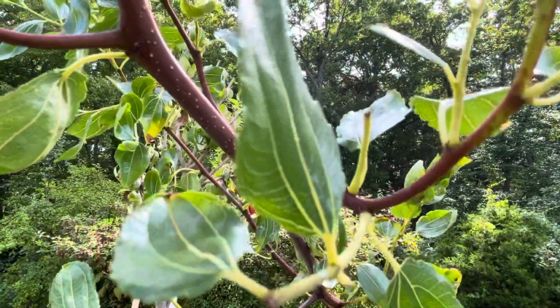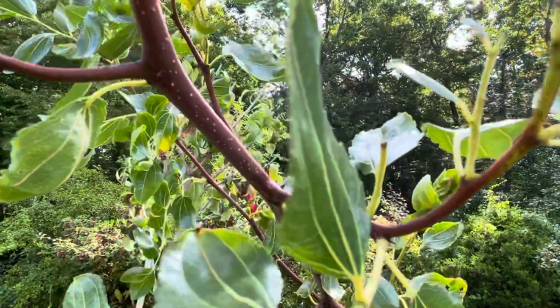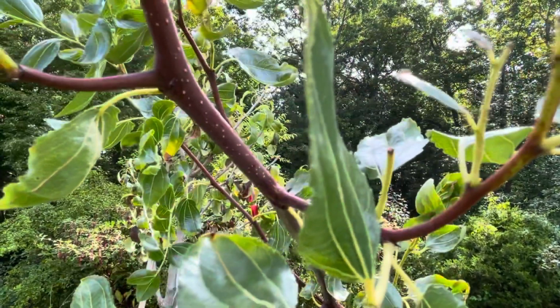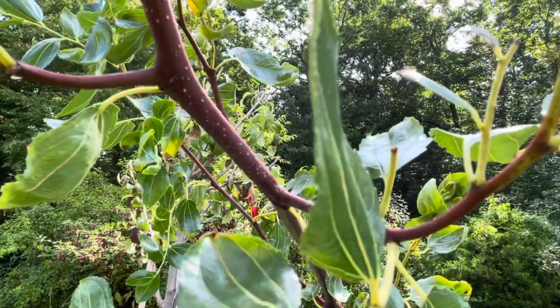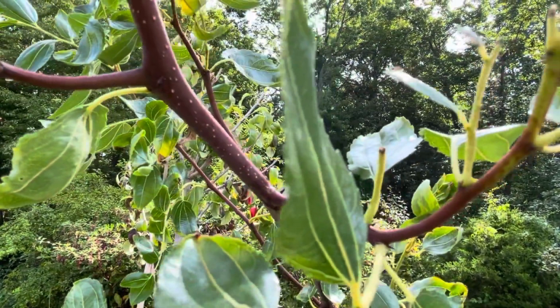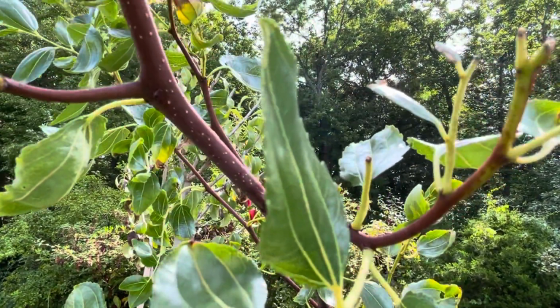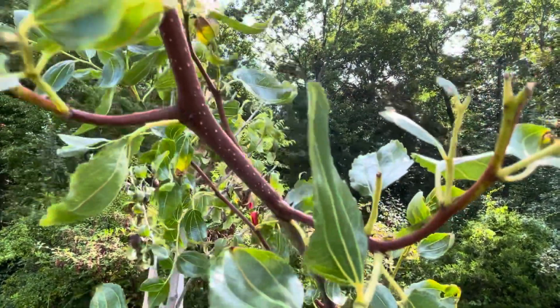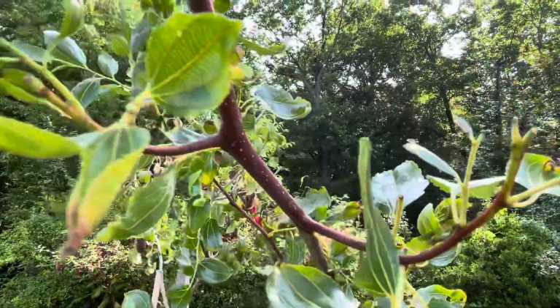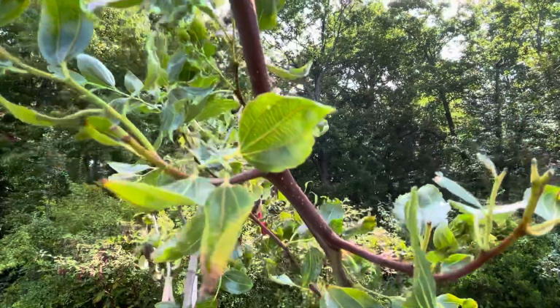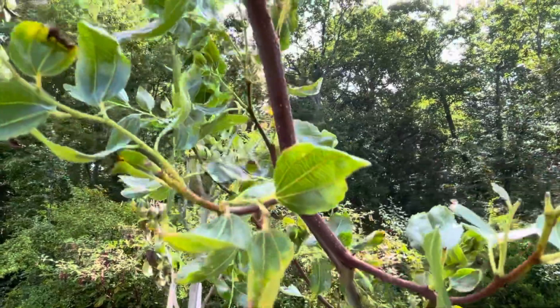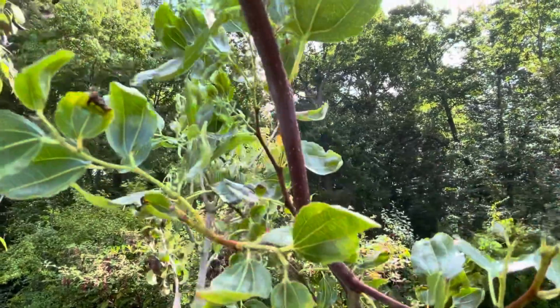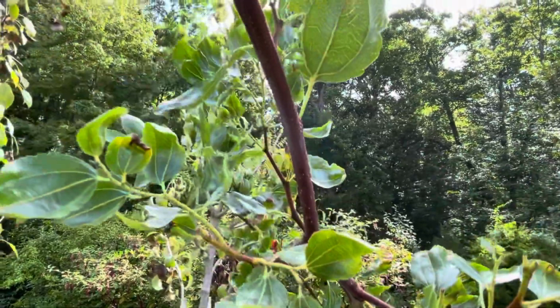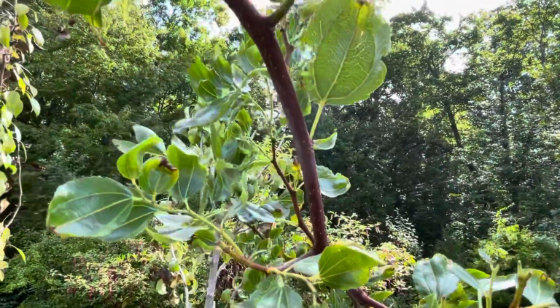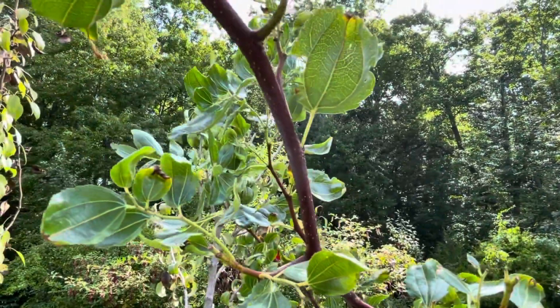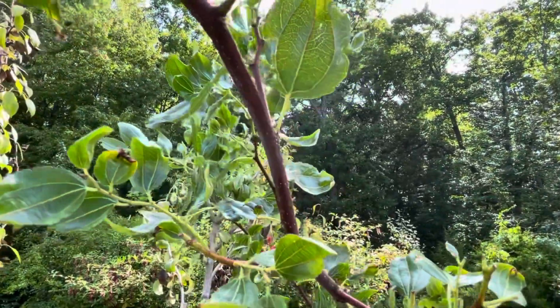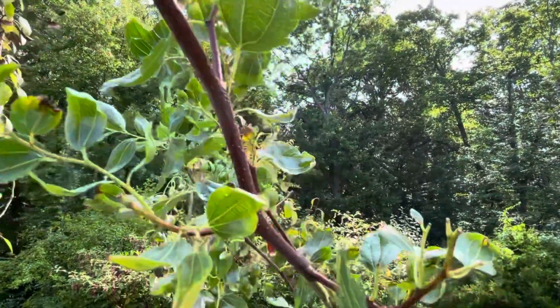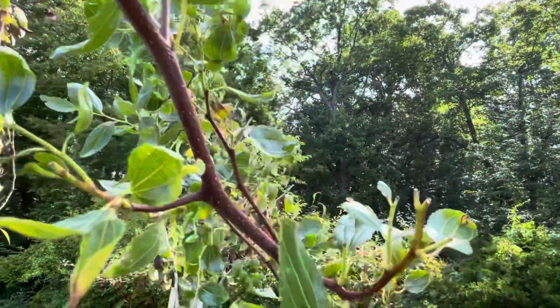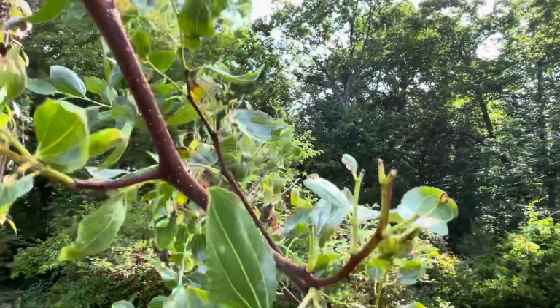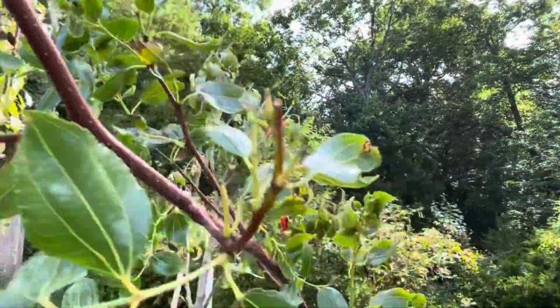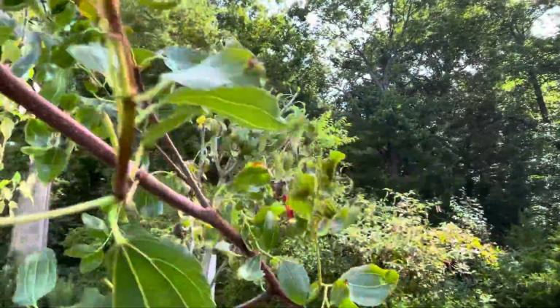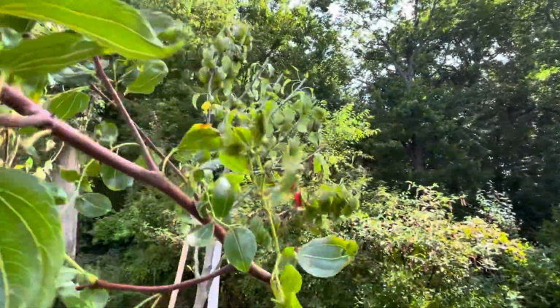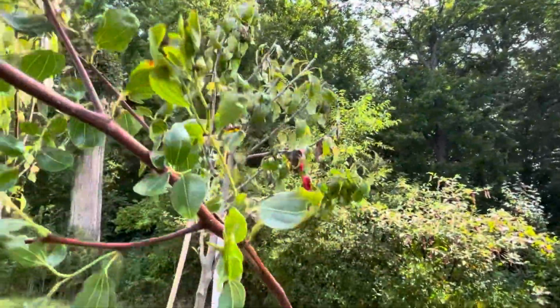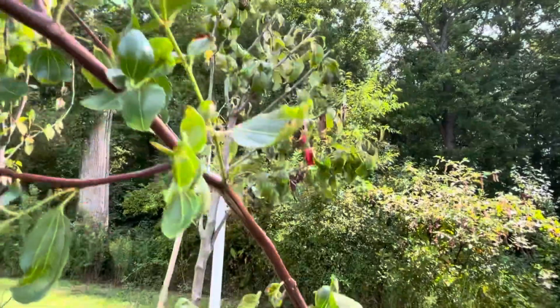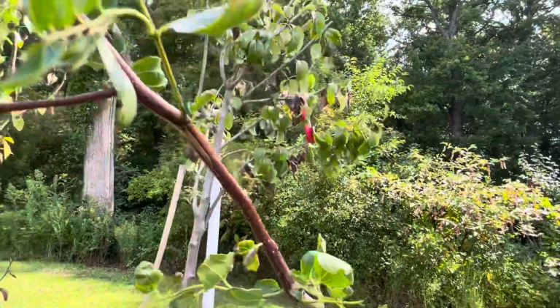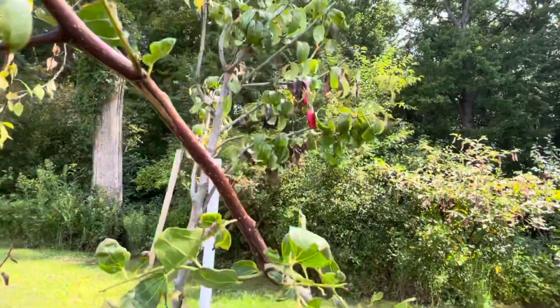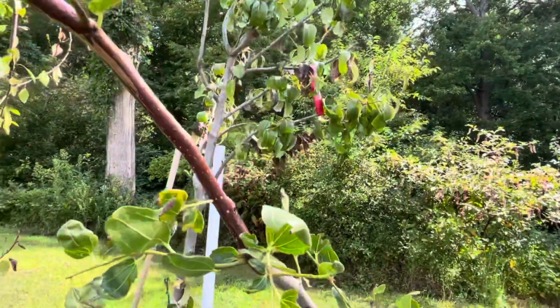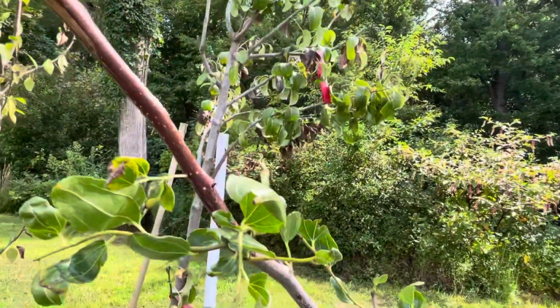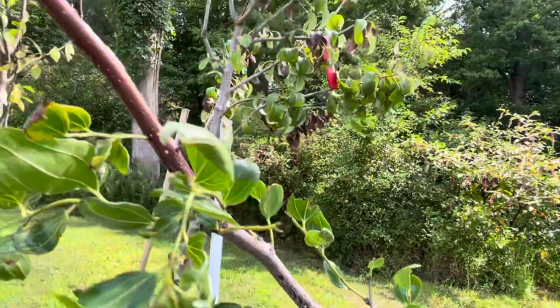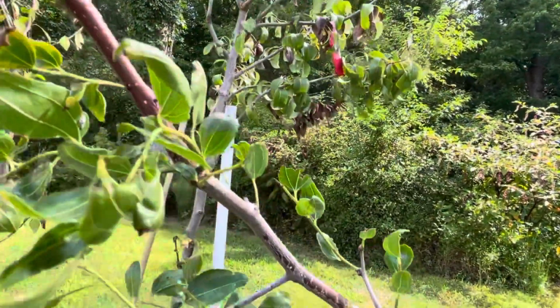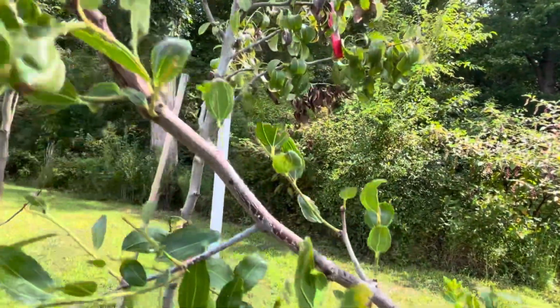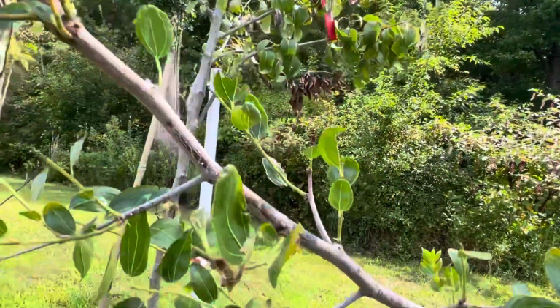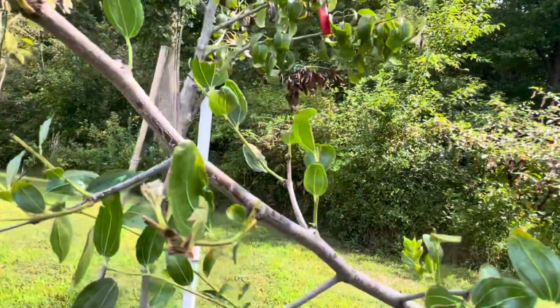It's doing well, just no flowers, nothing. So I guess no jujube this year for me.